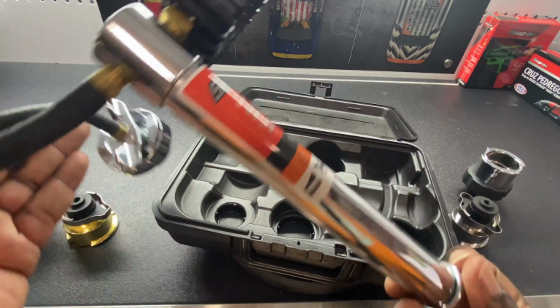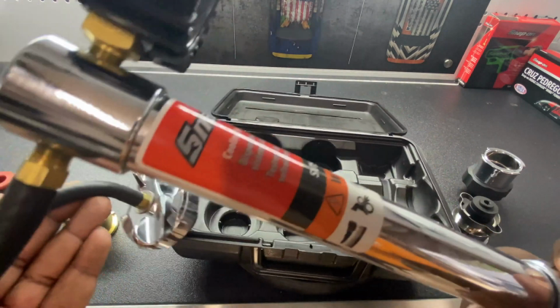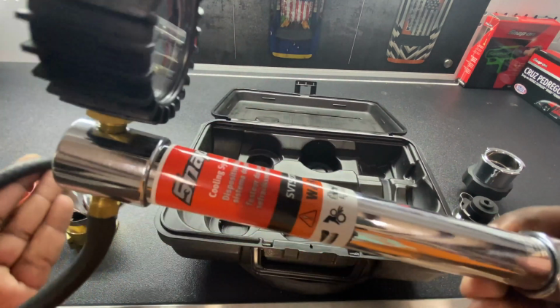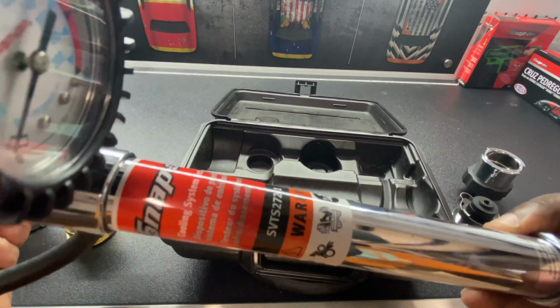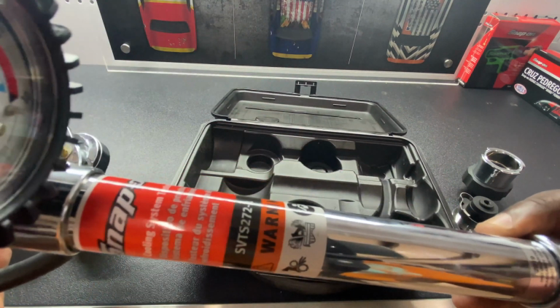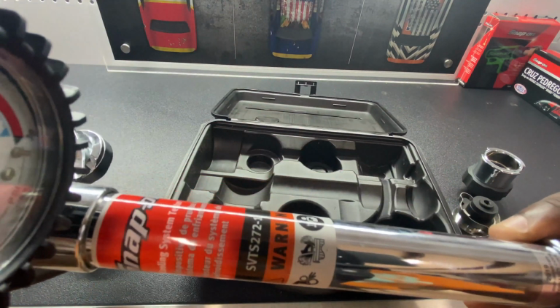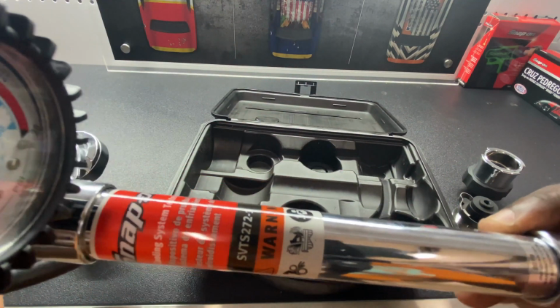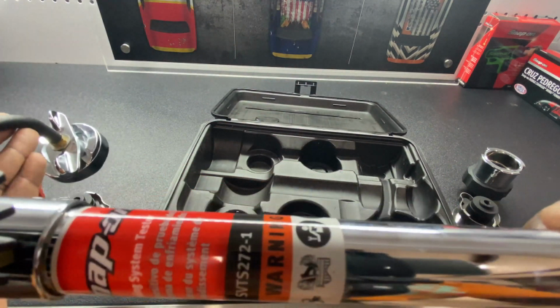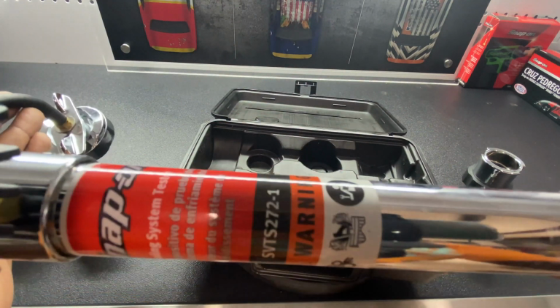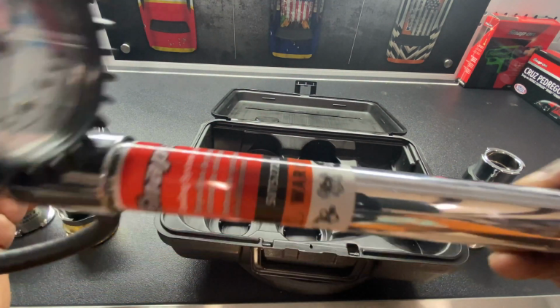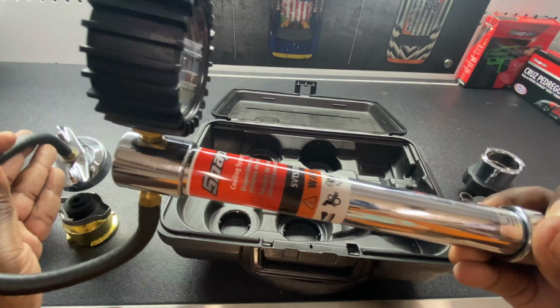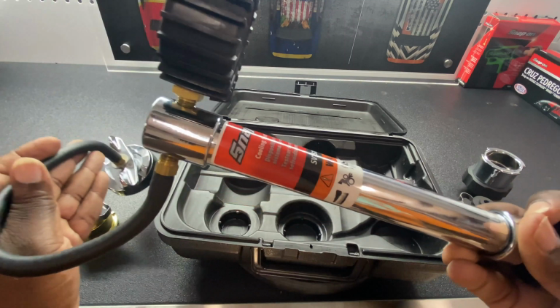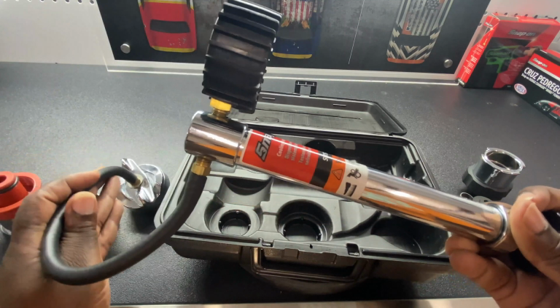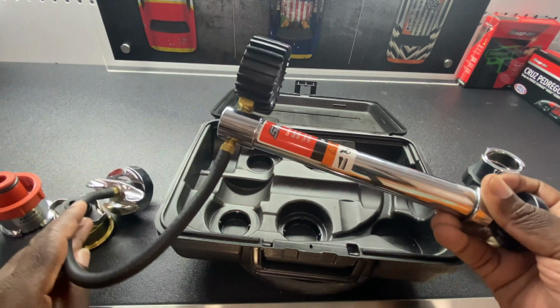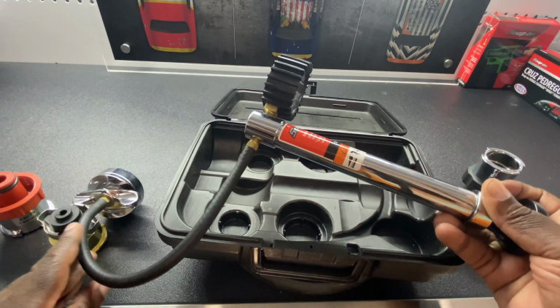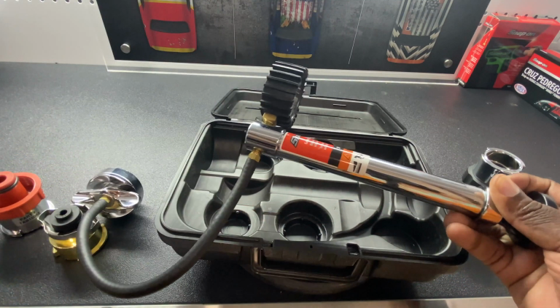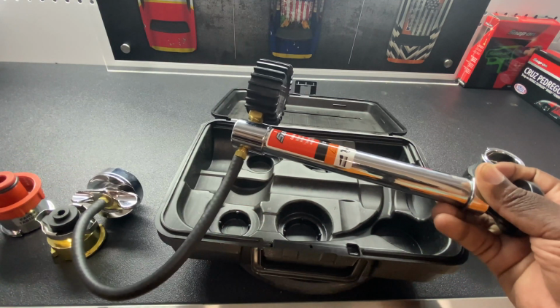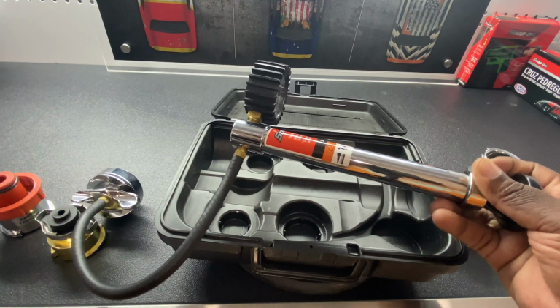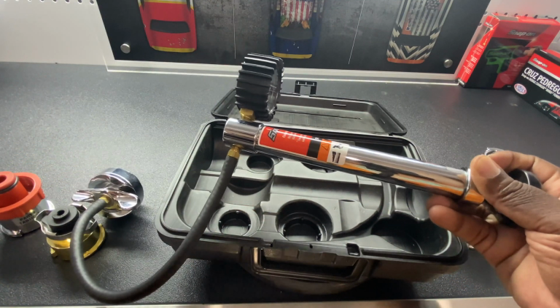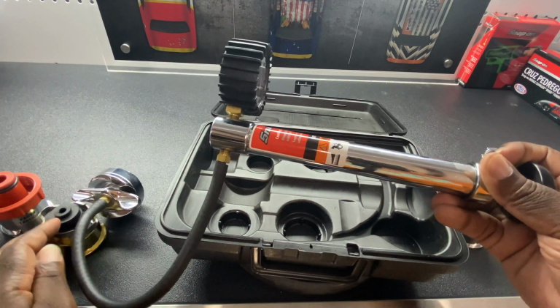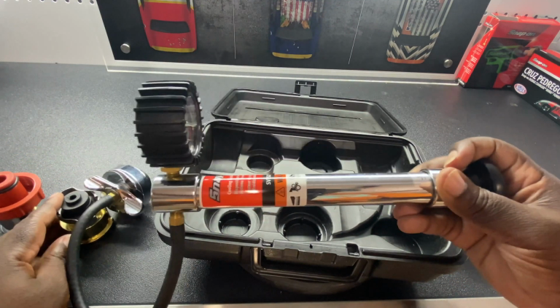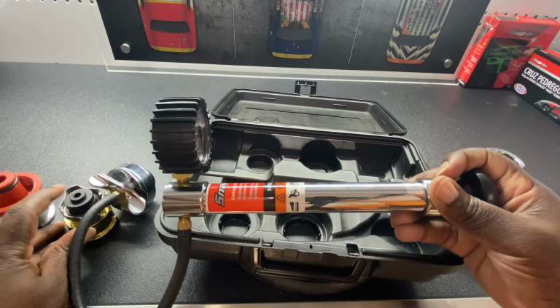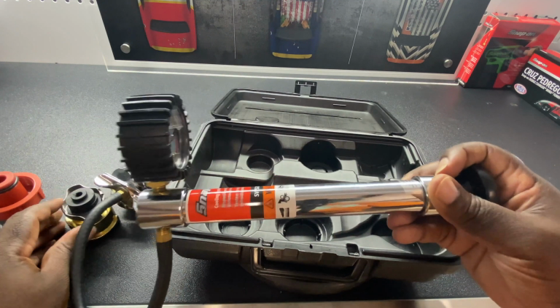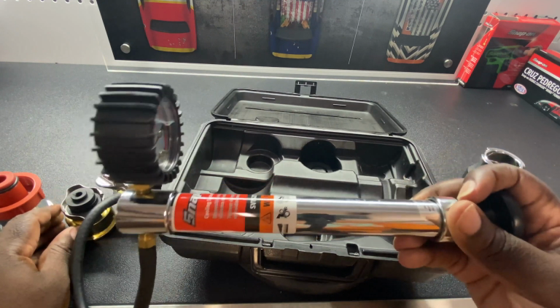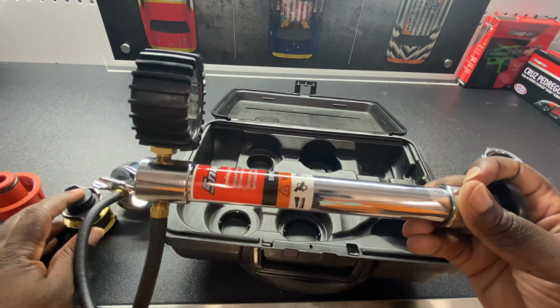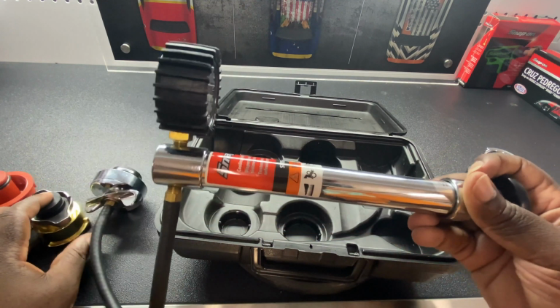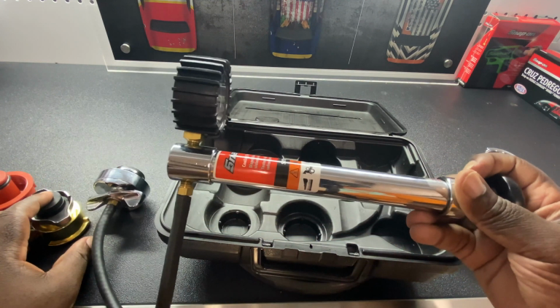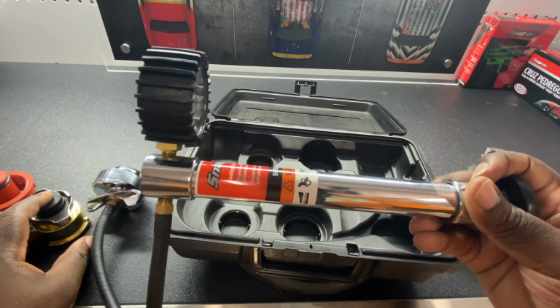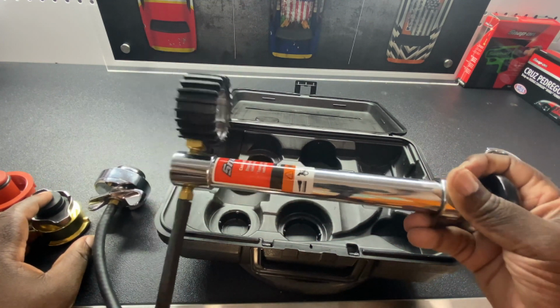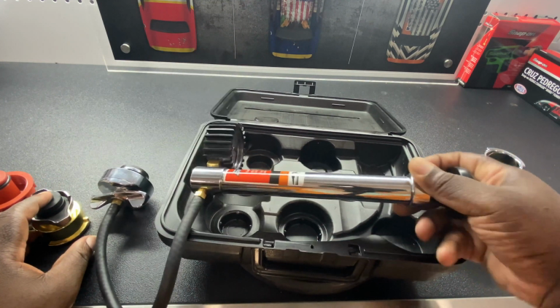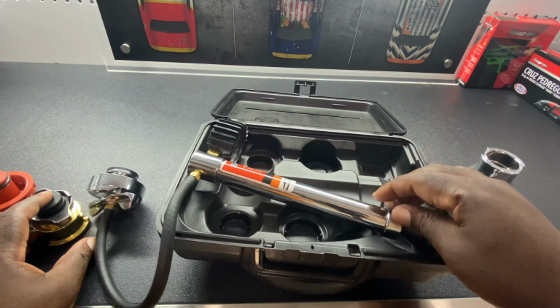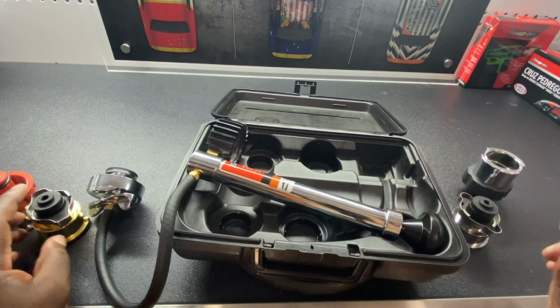It's not an everyday tool, but it does come in handy. Especially when I do a bunch of engine swaps, I always want to make sure all the connections for the cooling system are intact.